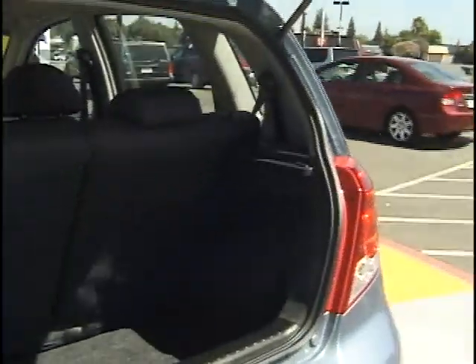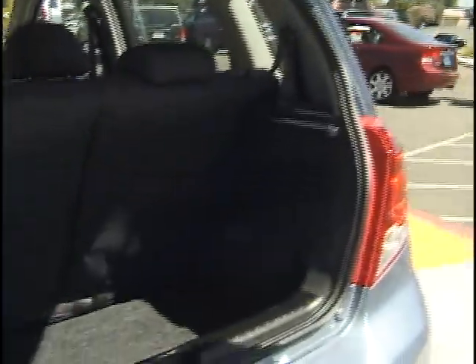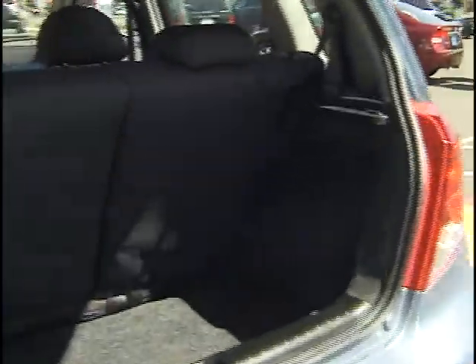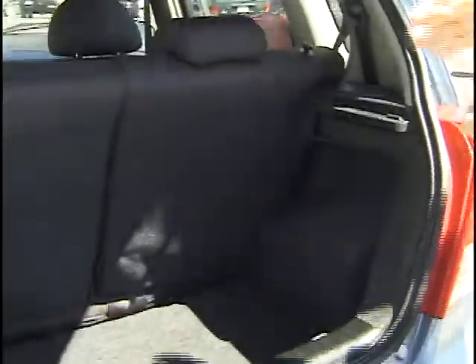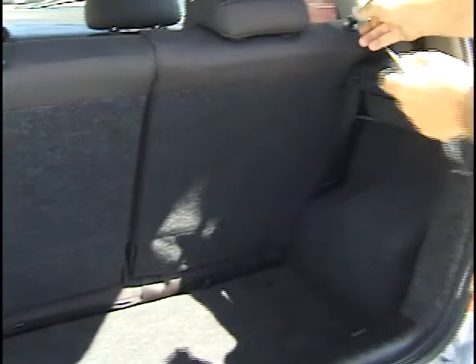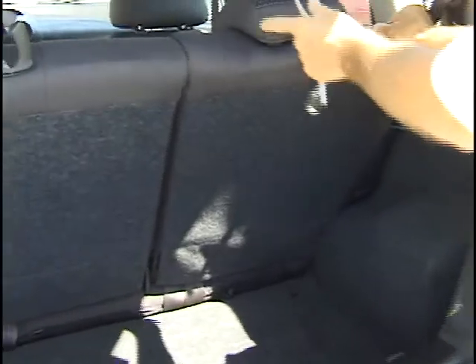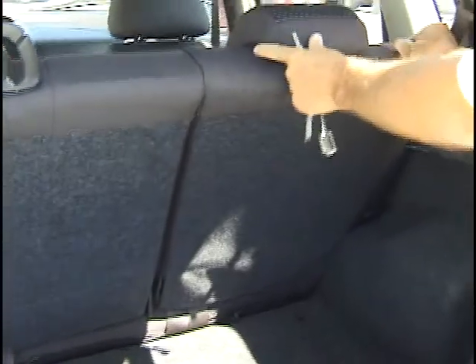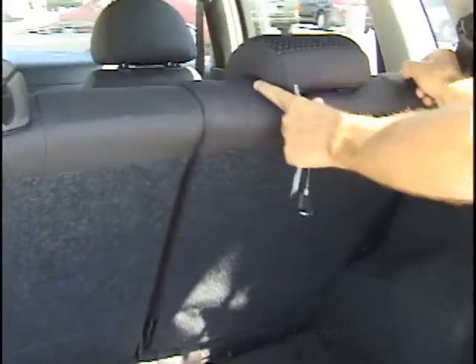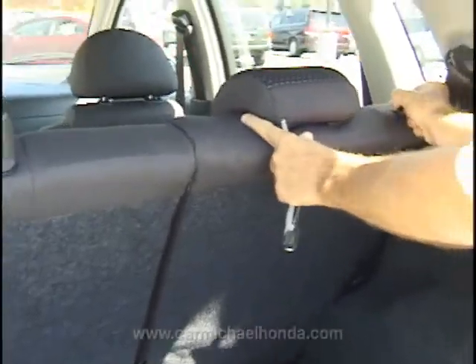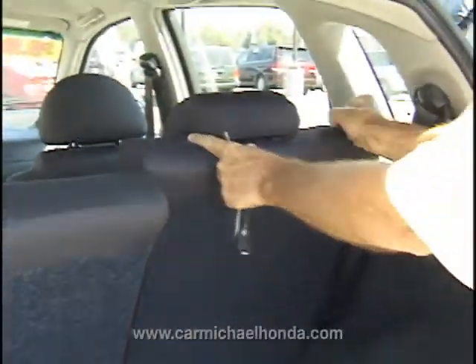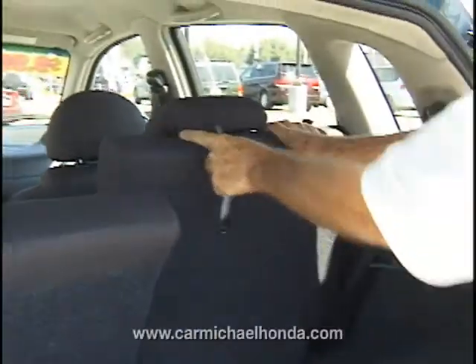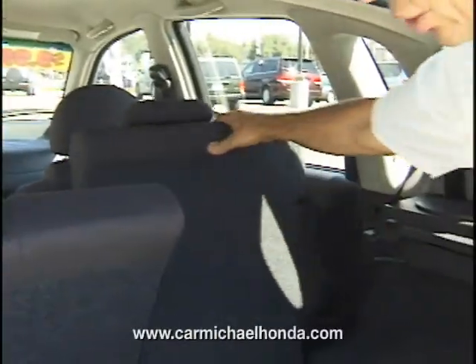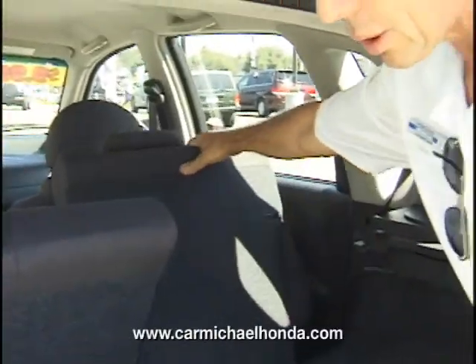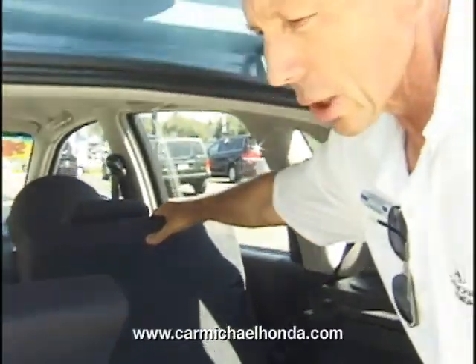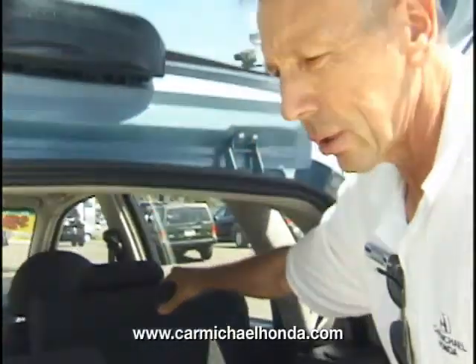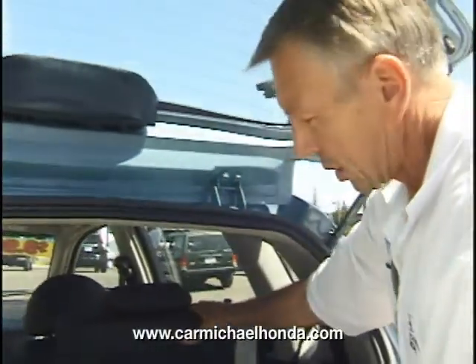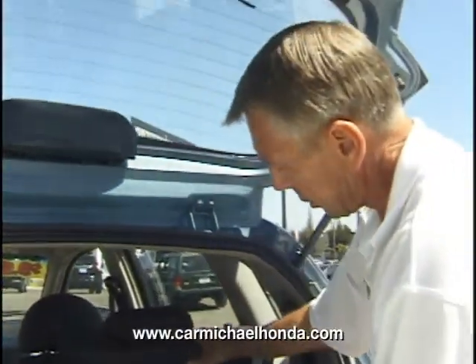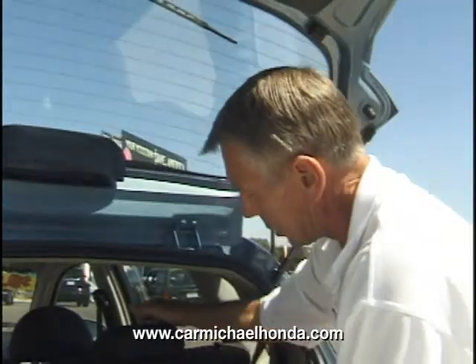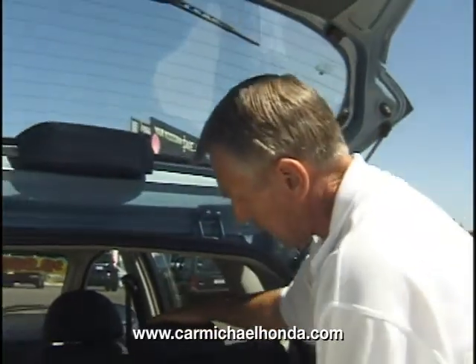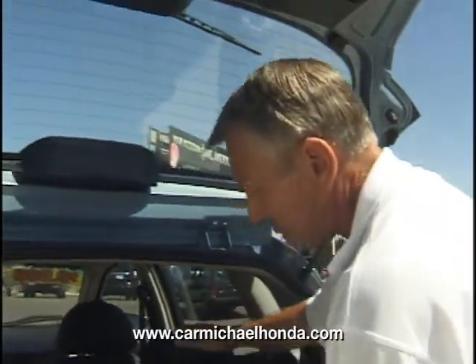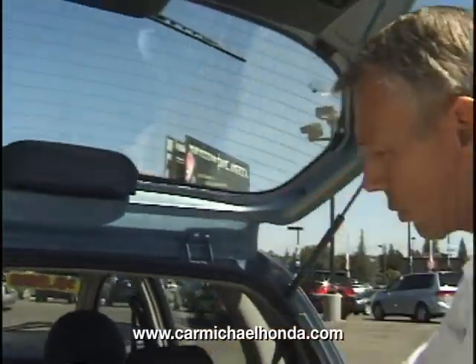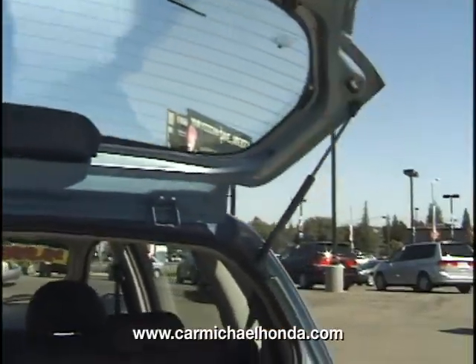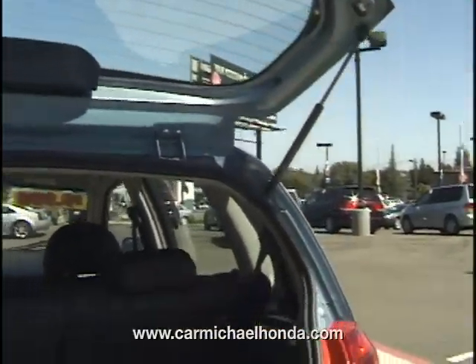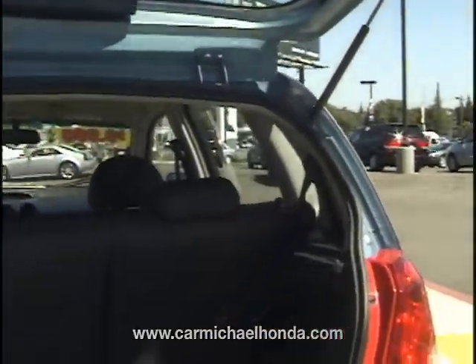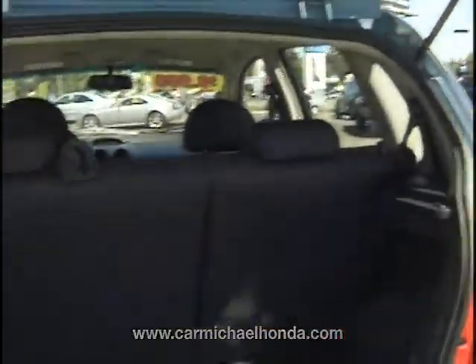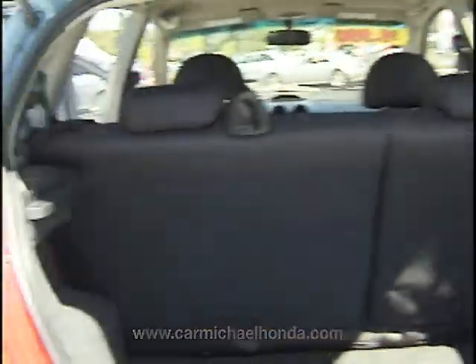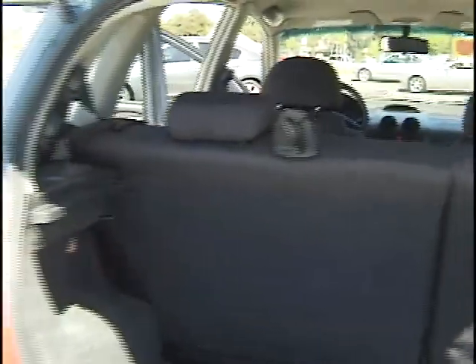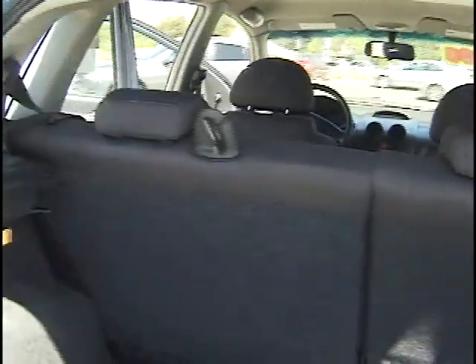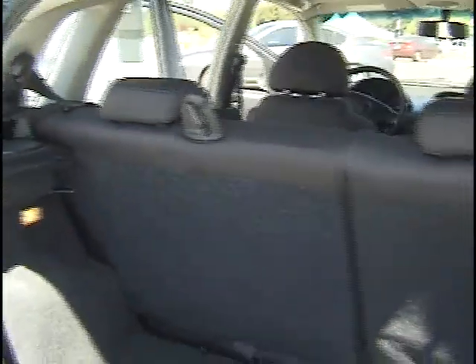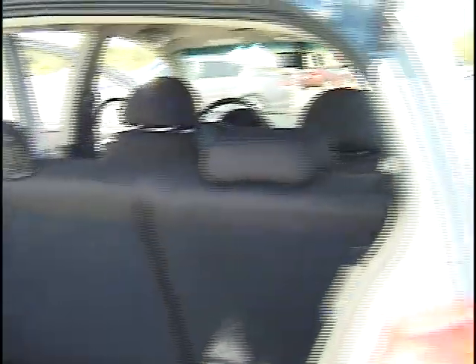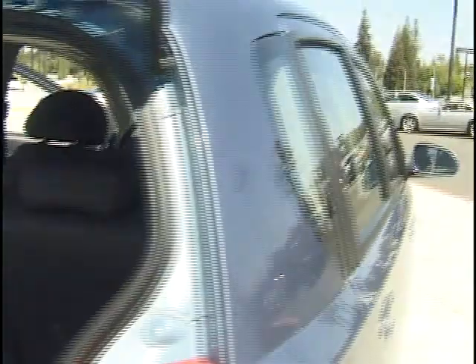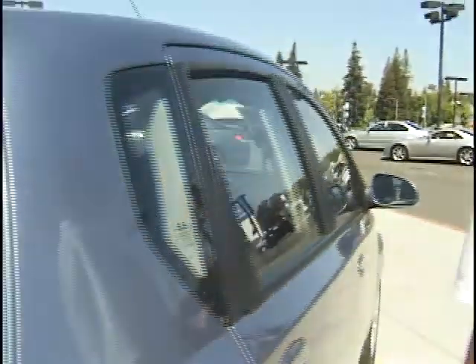These are fold-down seats. This would be a perfect car for a student going to school or for the university. It's just a fantastic little car.